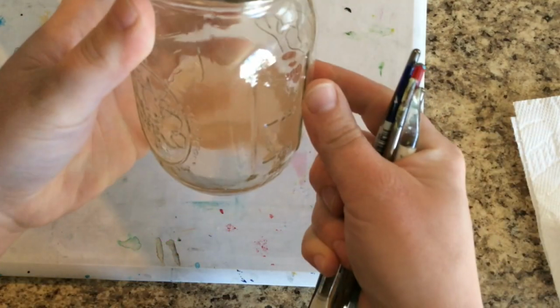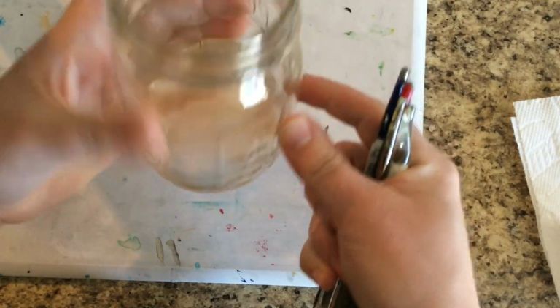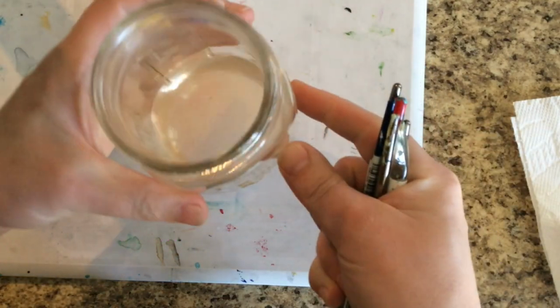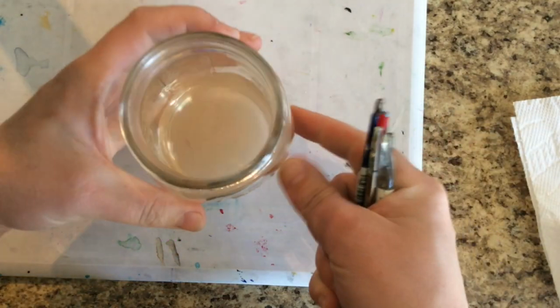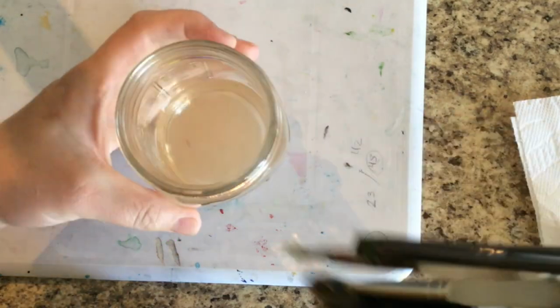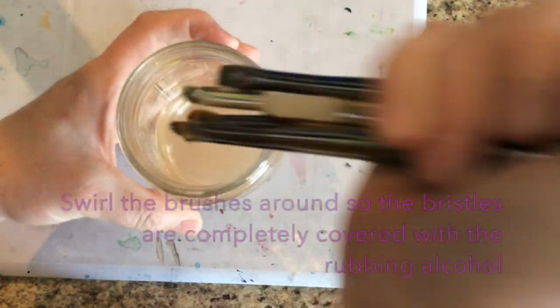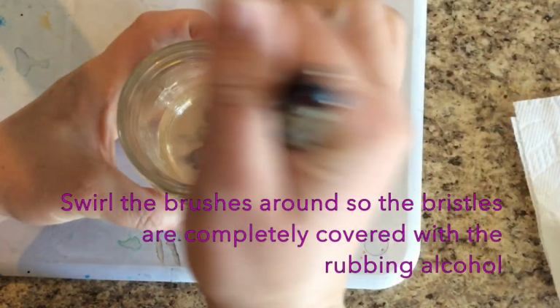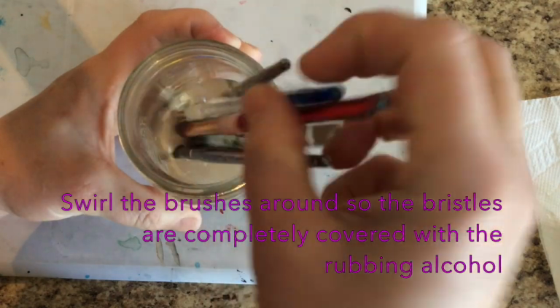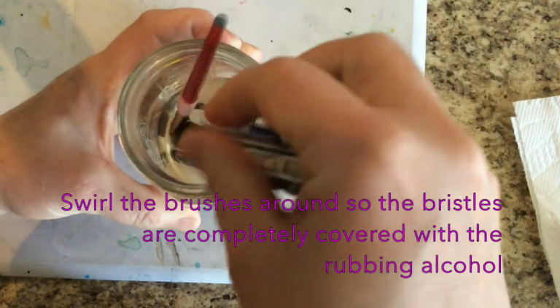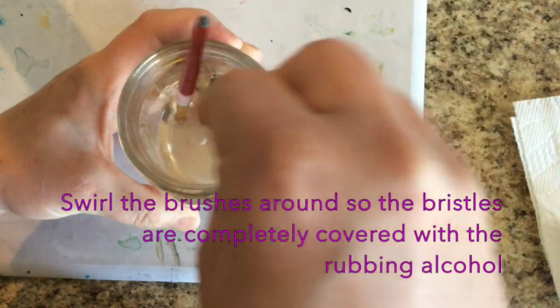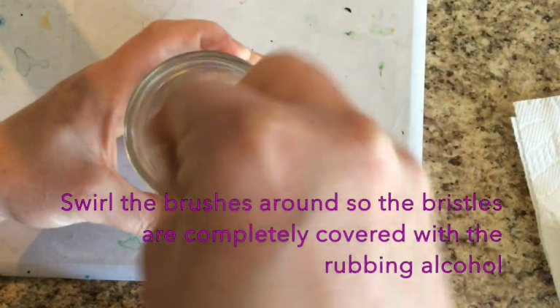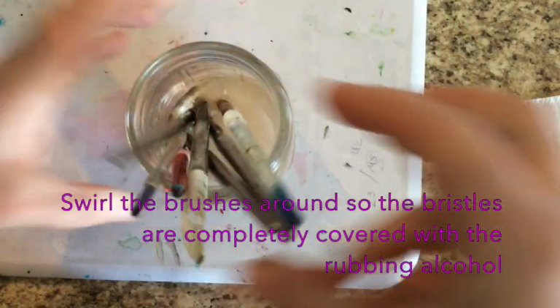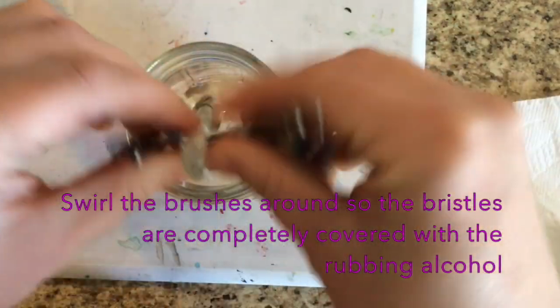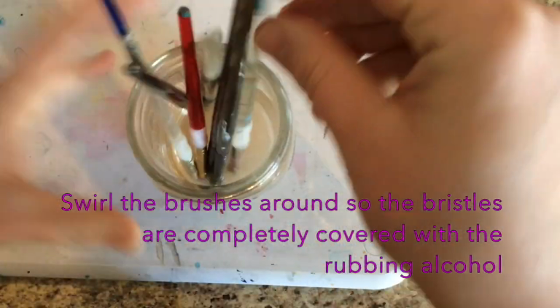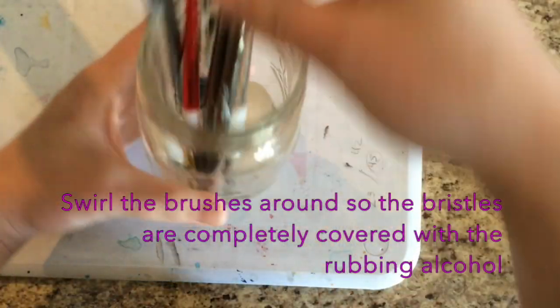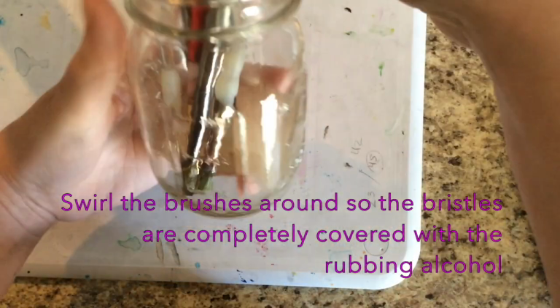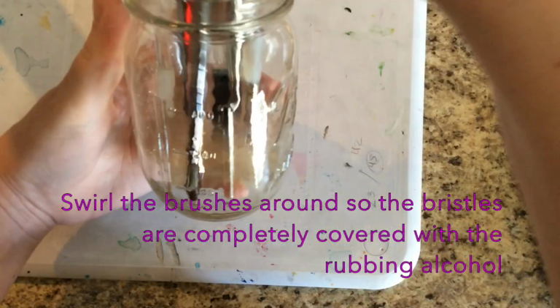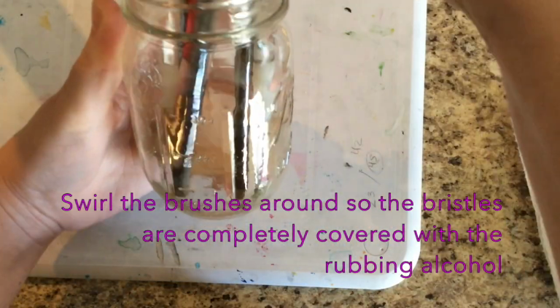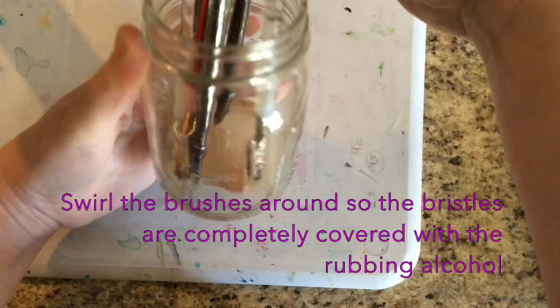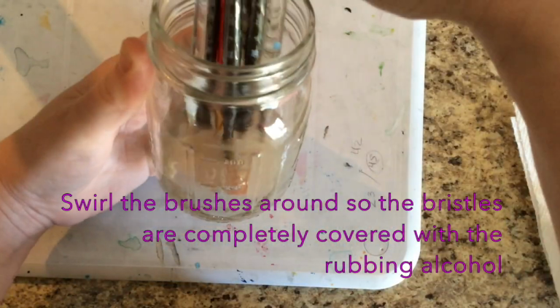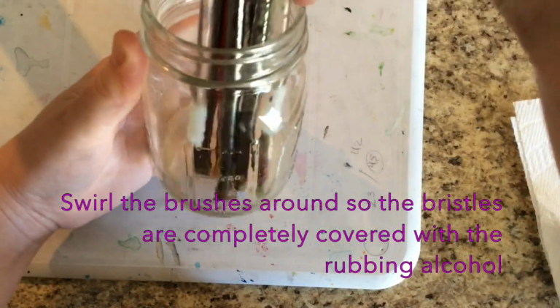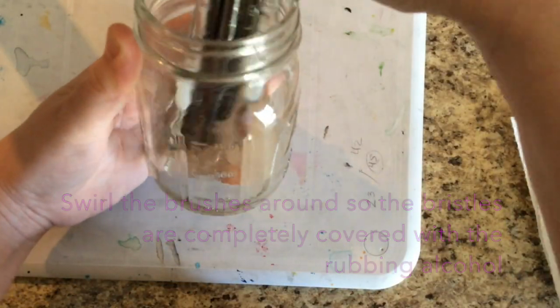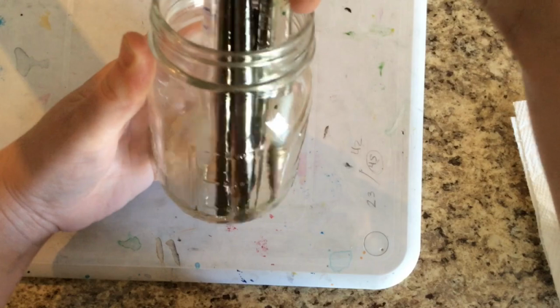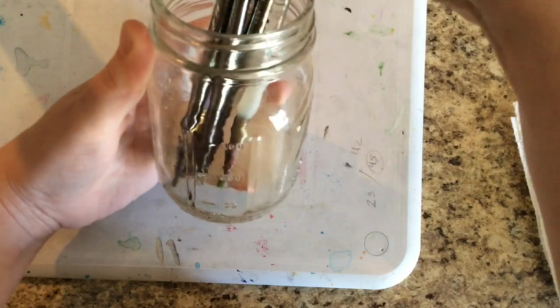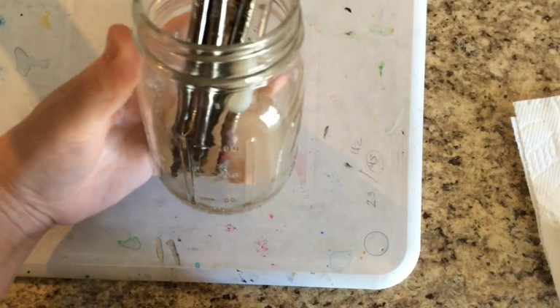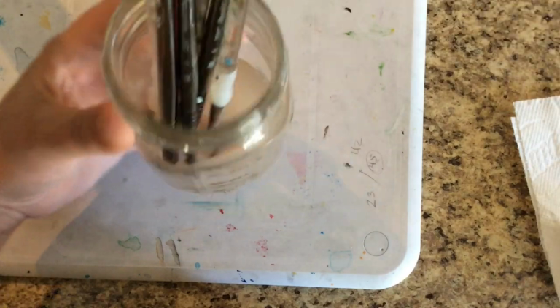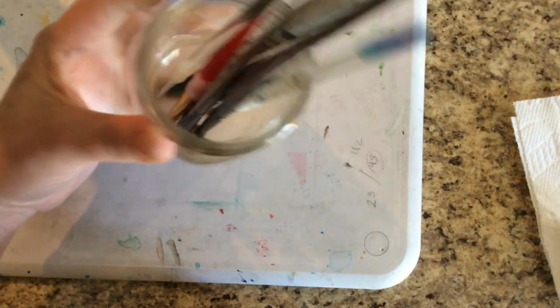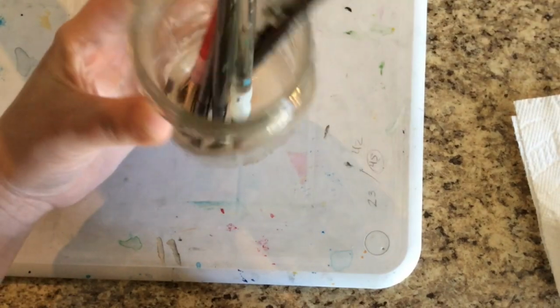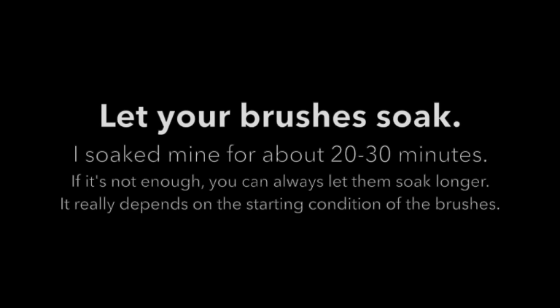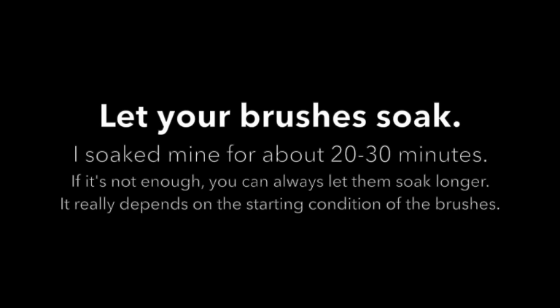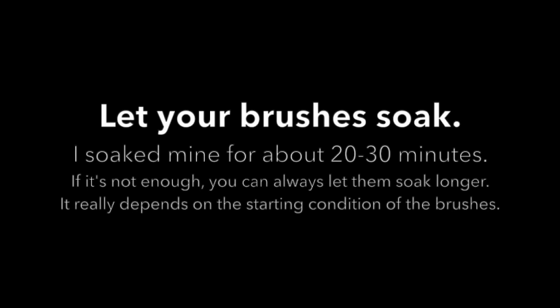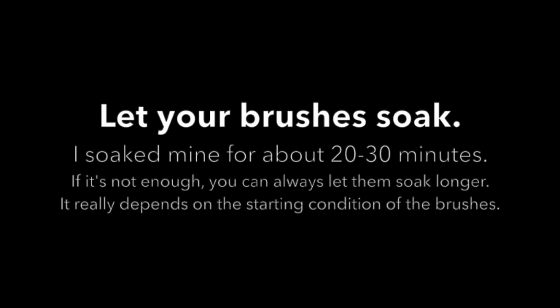You can see on the side here — you don't need a ton. Swirl the paintbrushes around so that the bristles are completely covered with the rubbing alcohol. Then you are going to let your brushes soak.